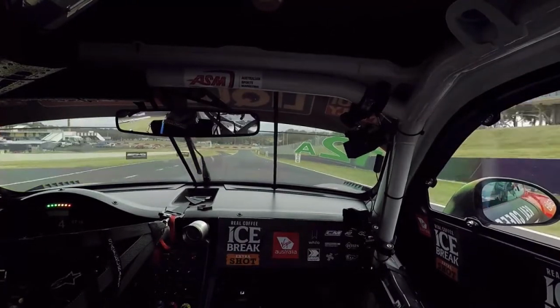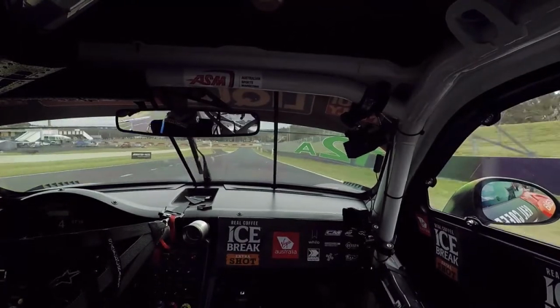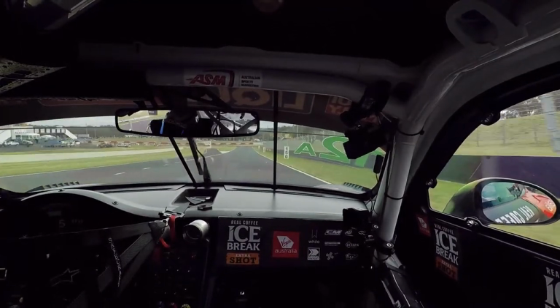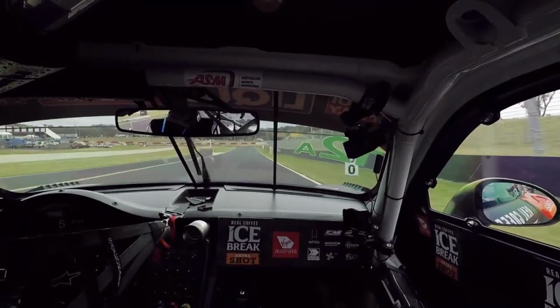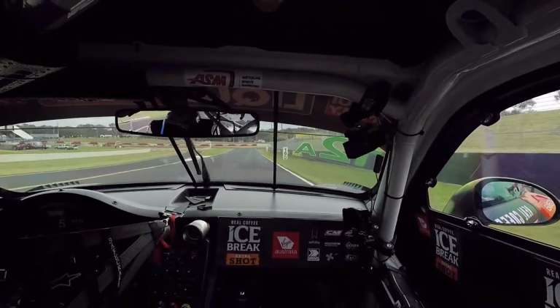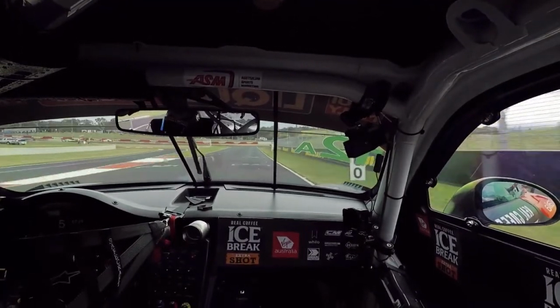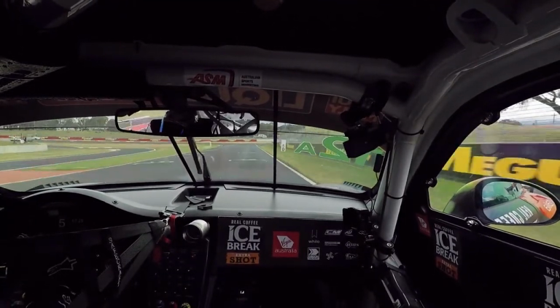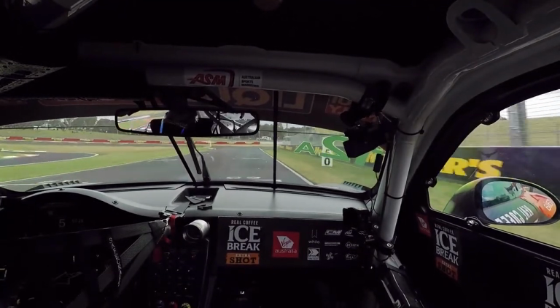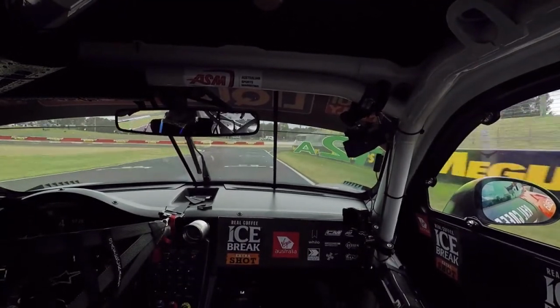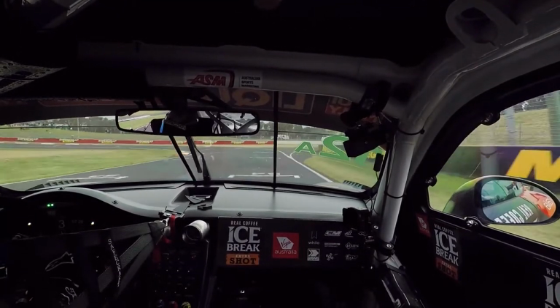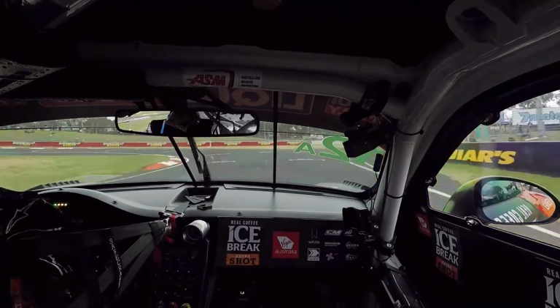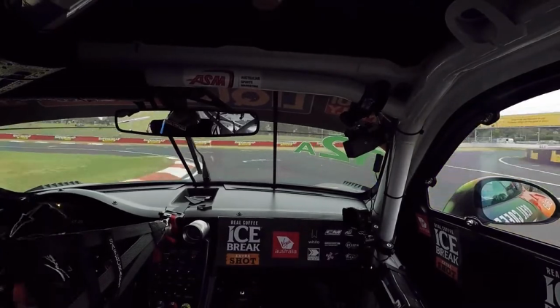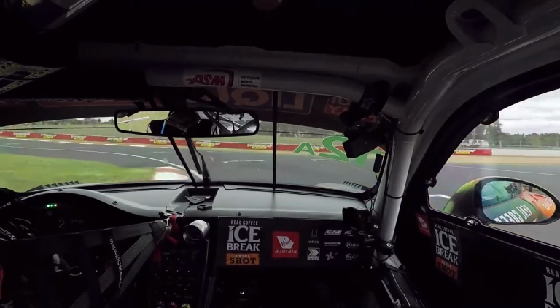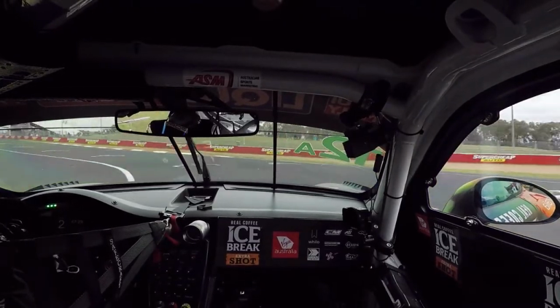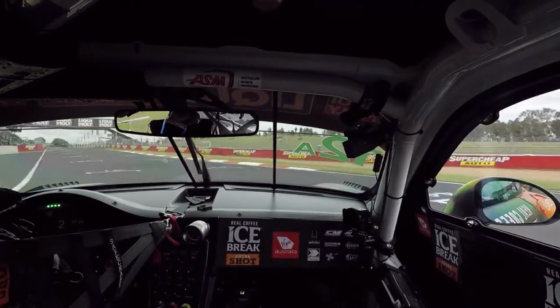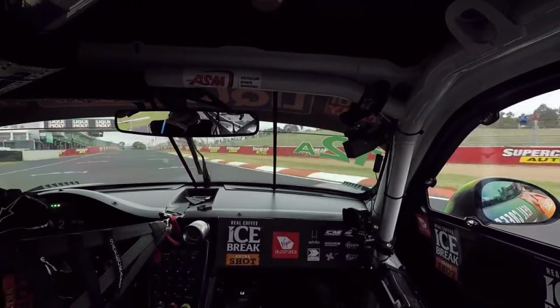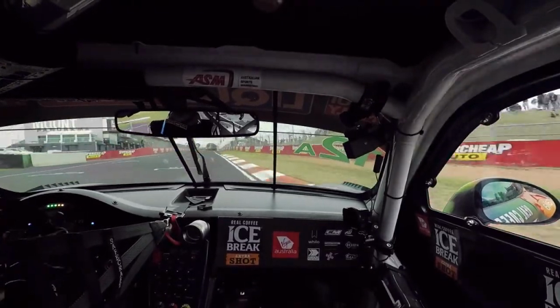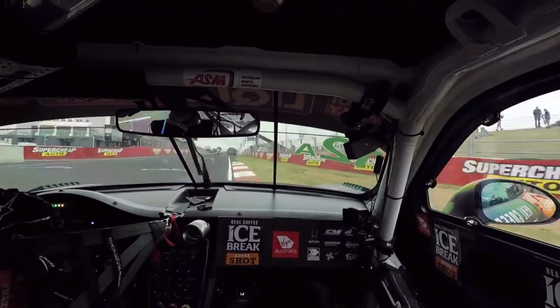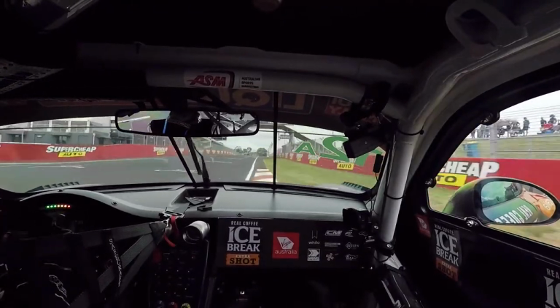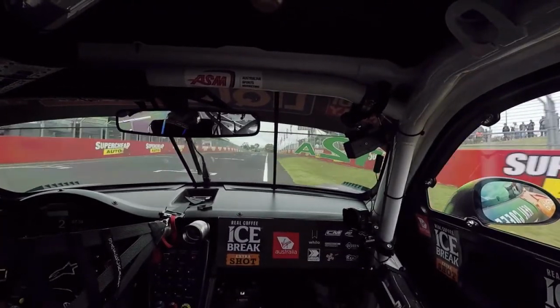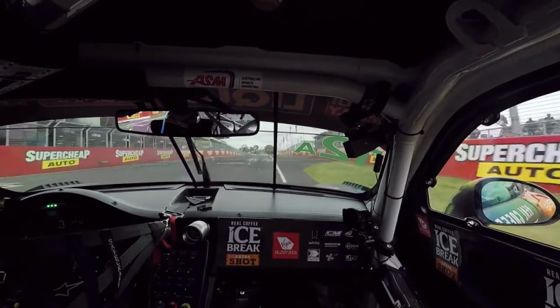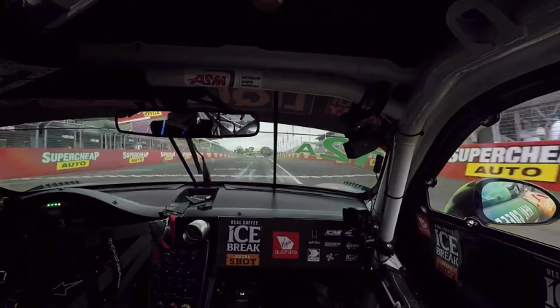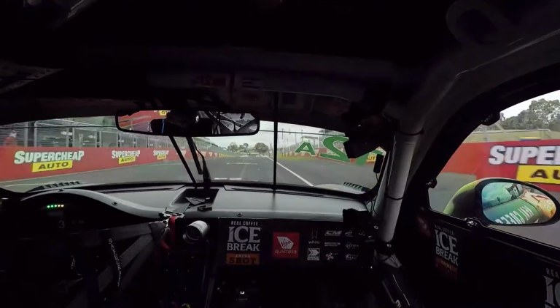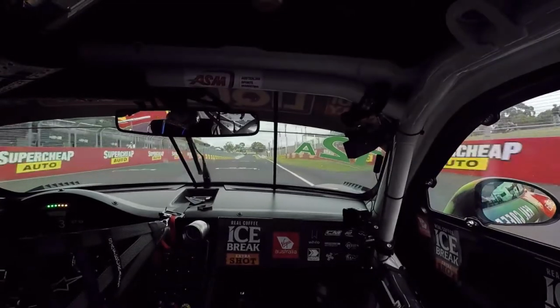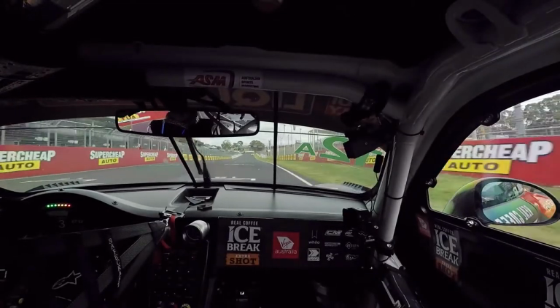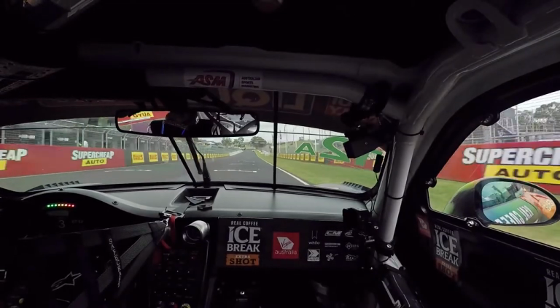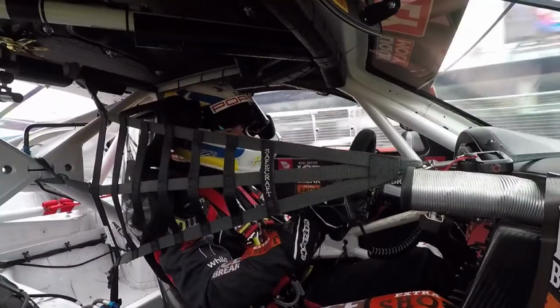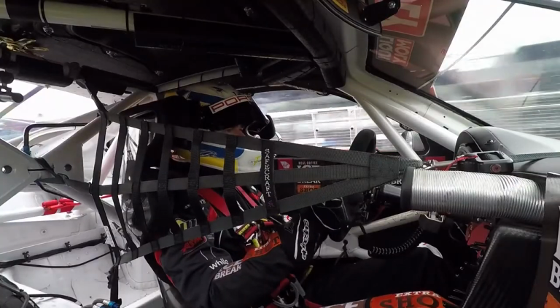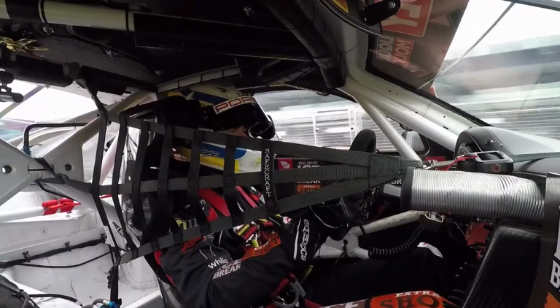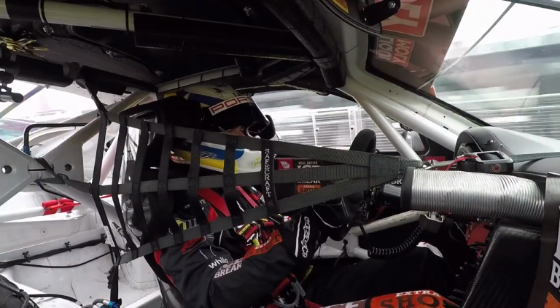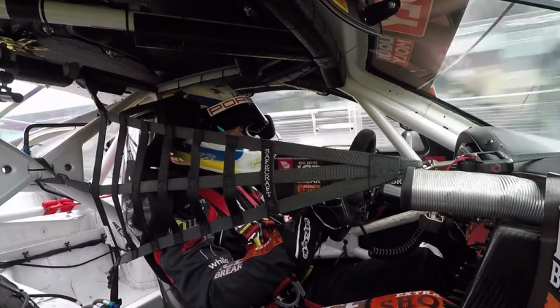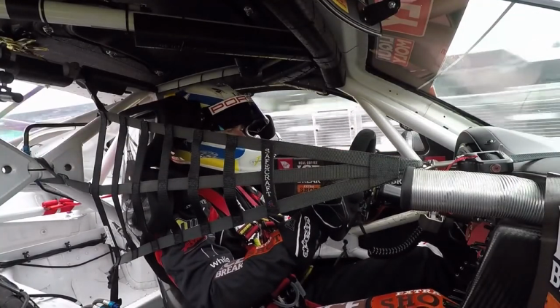And now coming up to the last corner again — want to make a good end to the lap. Hopefully it's a good one. A little bit of curb there, a little bit of oversteer. And yeah, that's a lap of Mount Panorama with Matt Campbell.